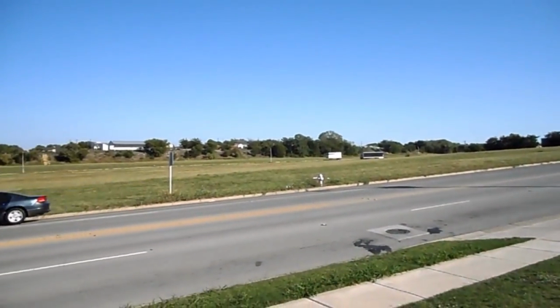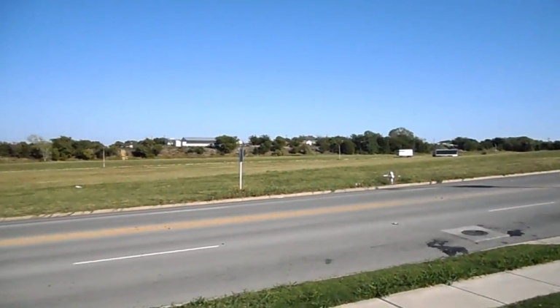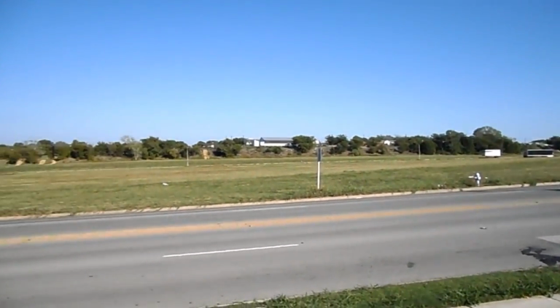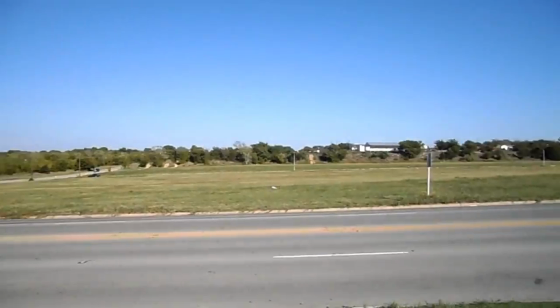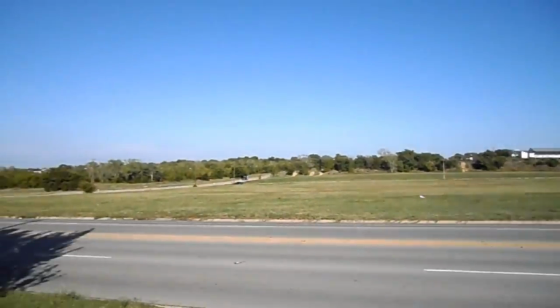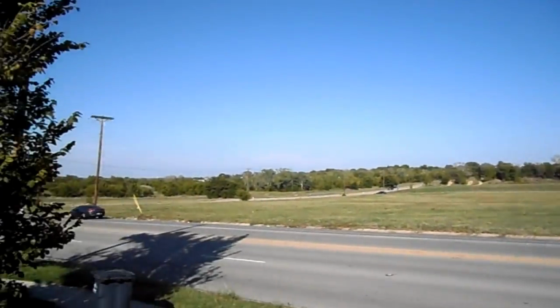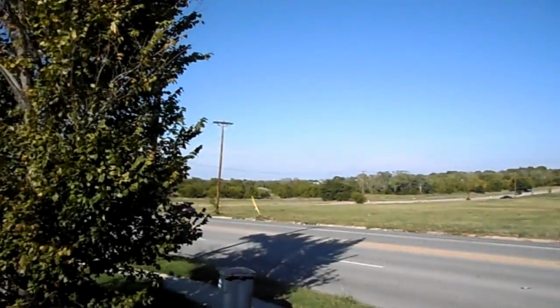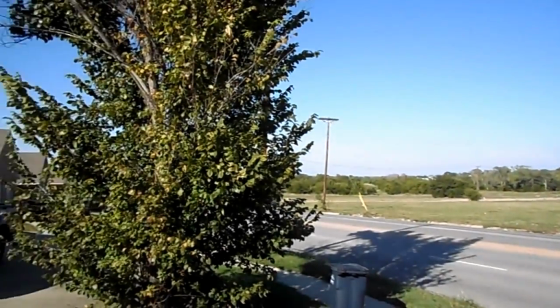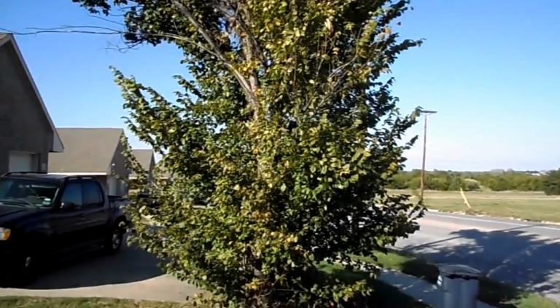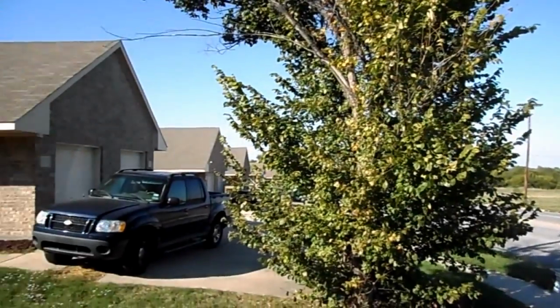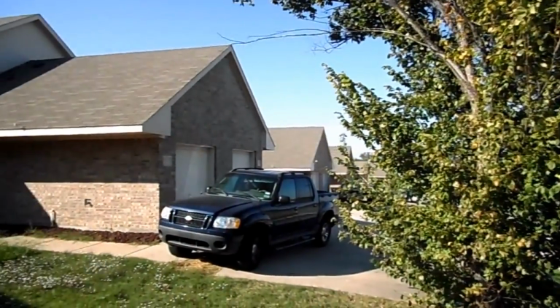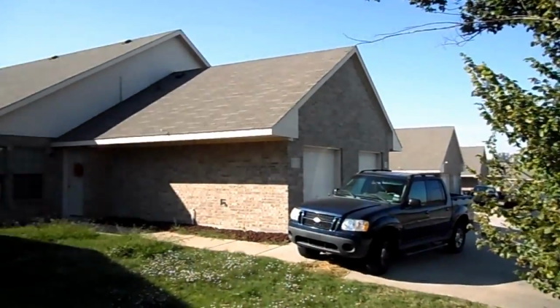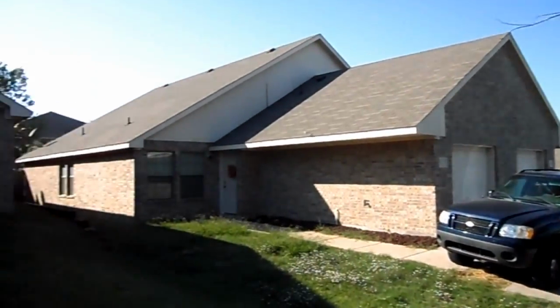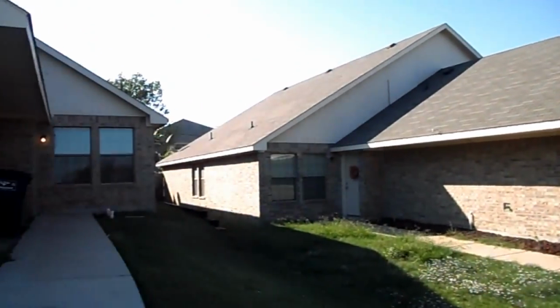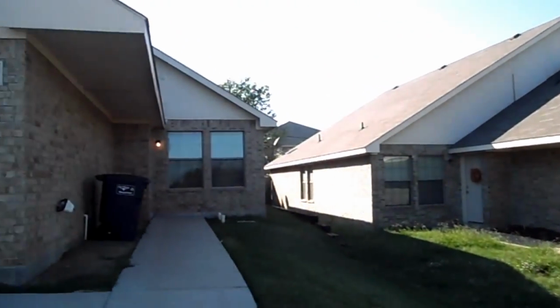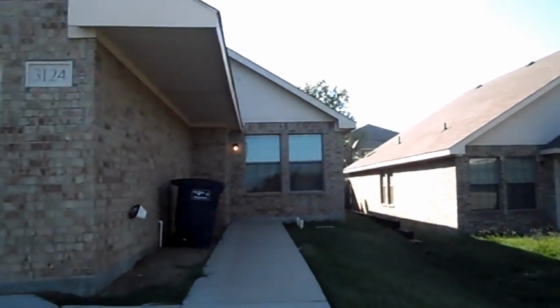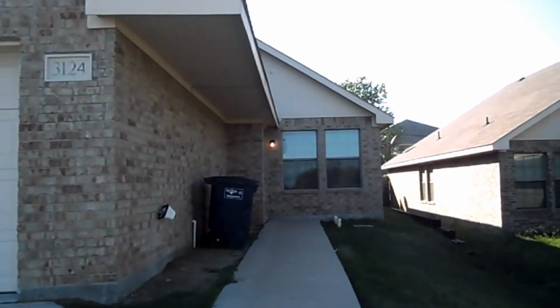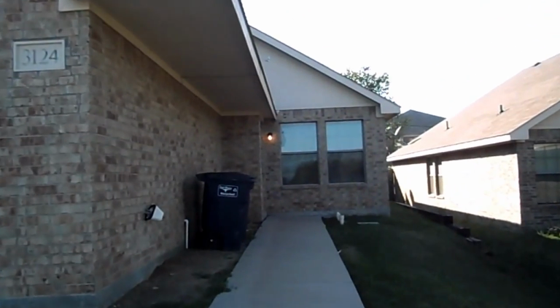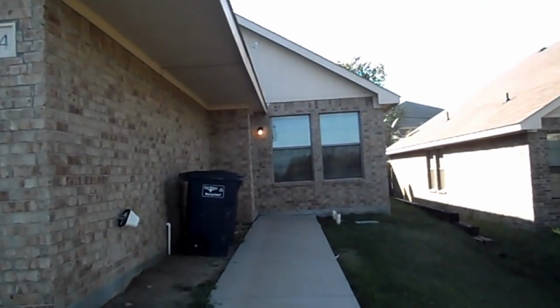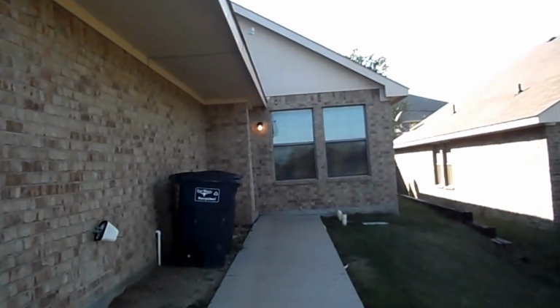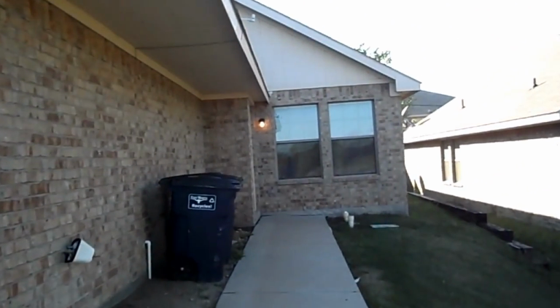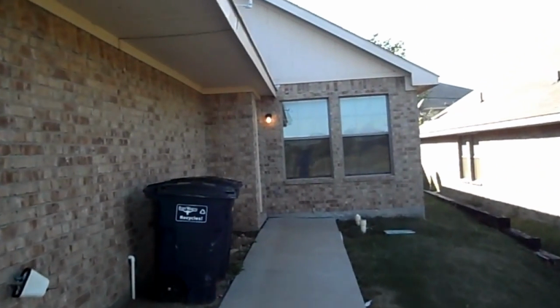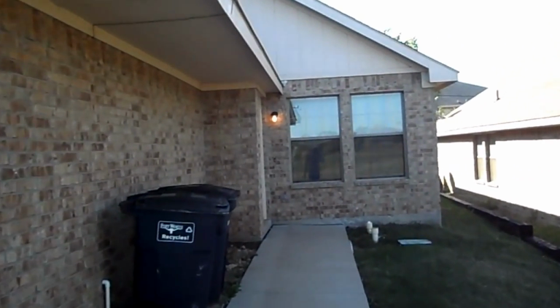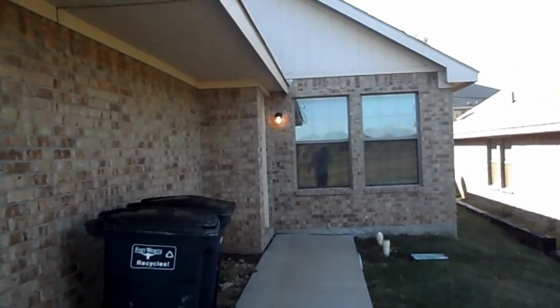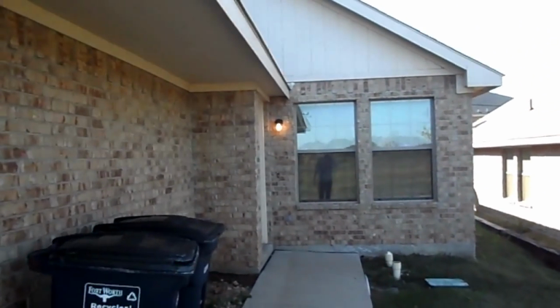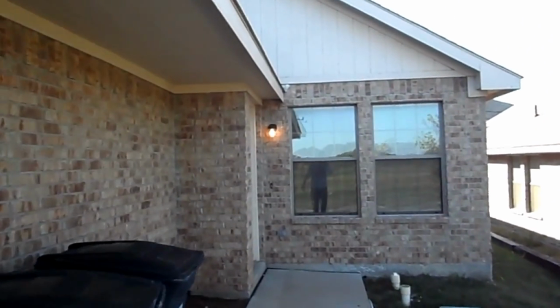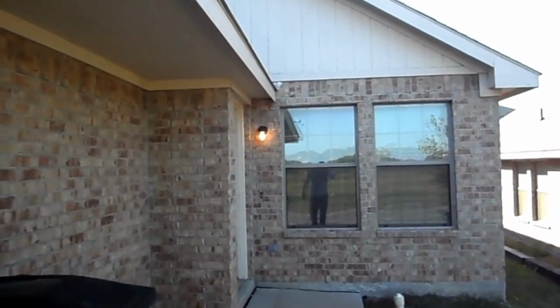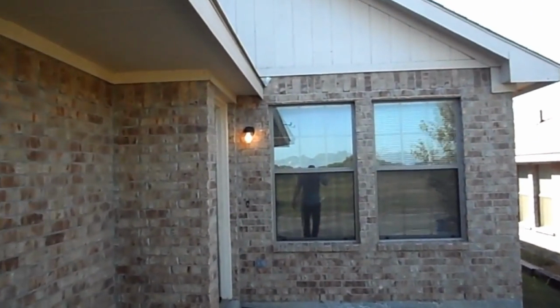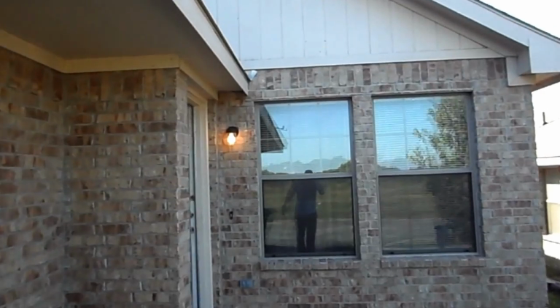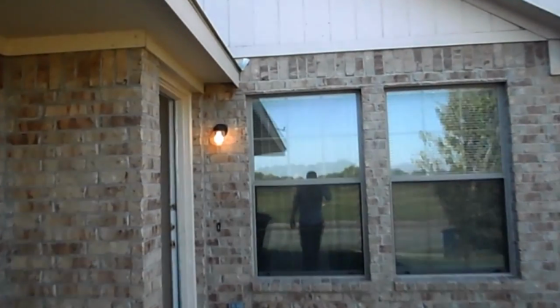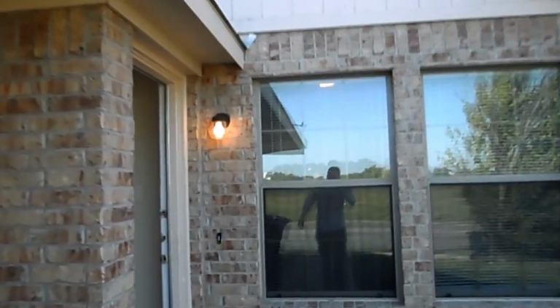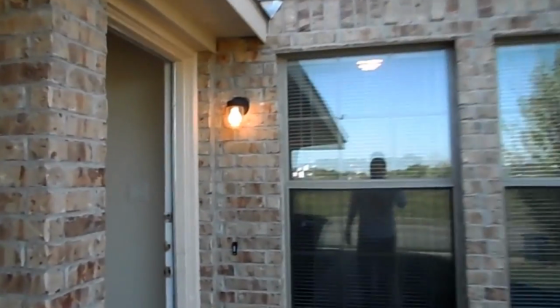It's located just south of Interstate 30 on the west side of Fort Worth and just north of Camp Bowie. It's real easy access to Camp Bowie, Ridgemar Mall, and Lockheed Martin.